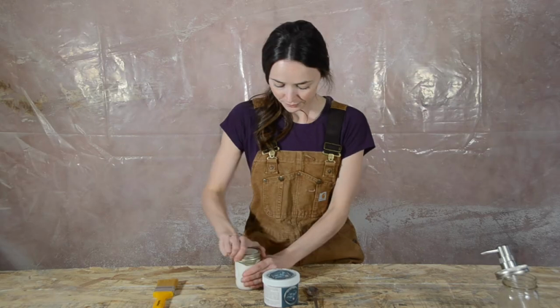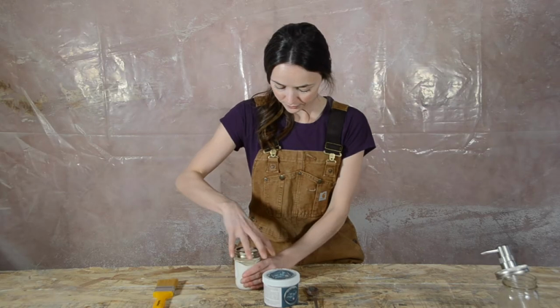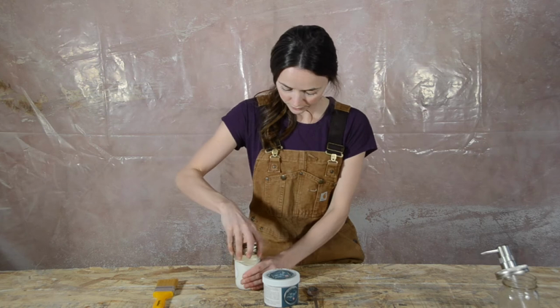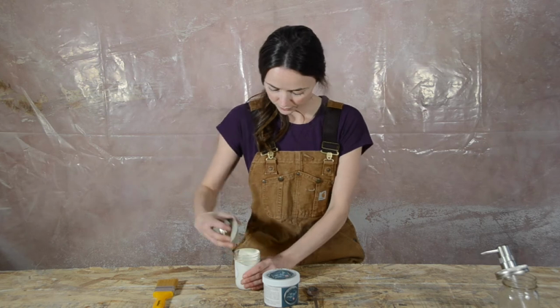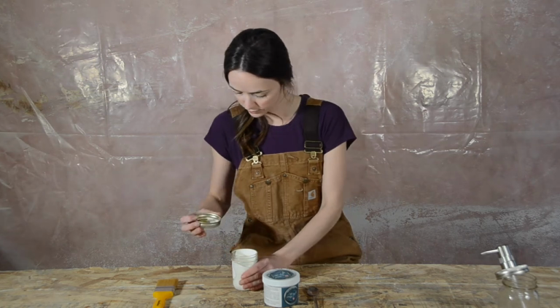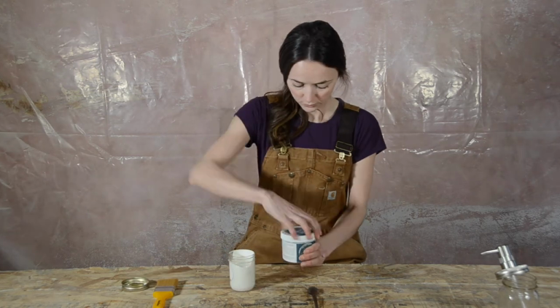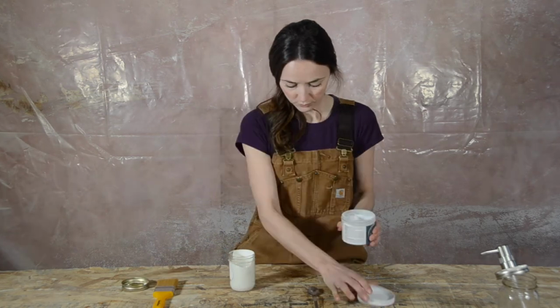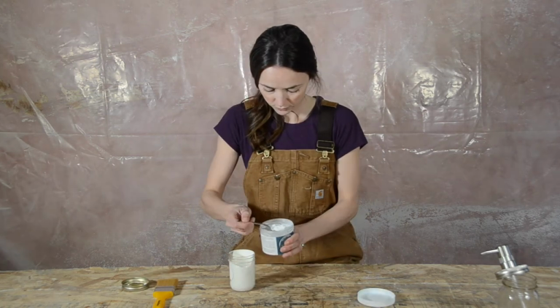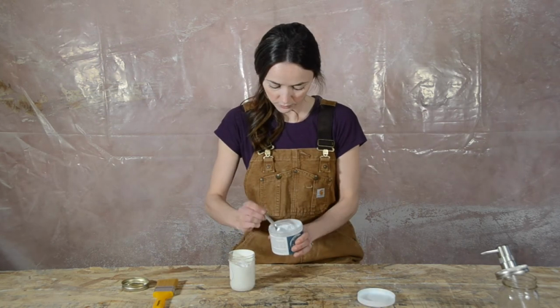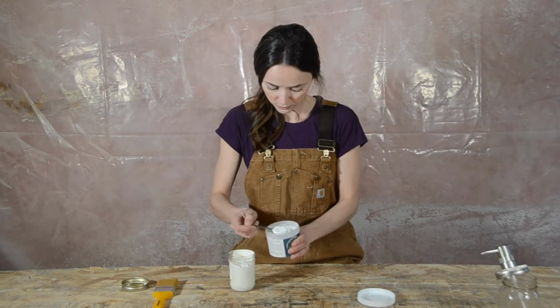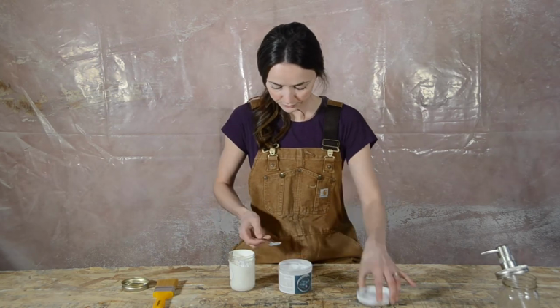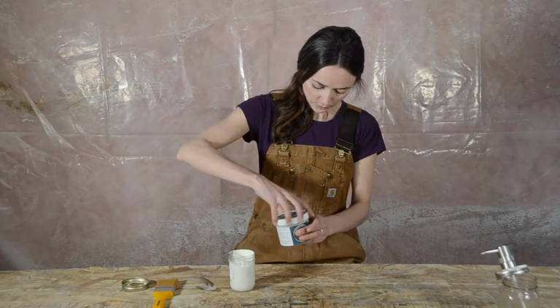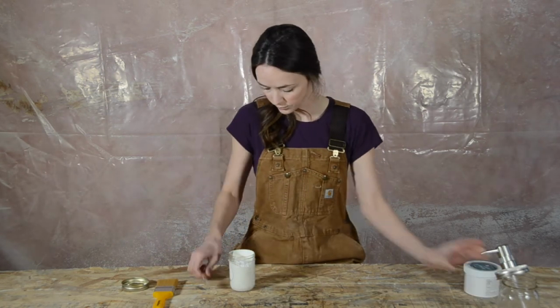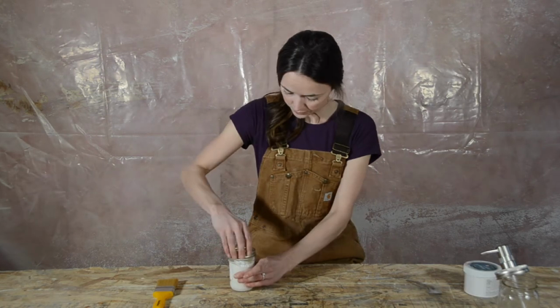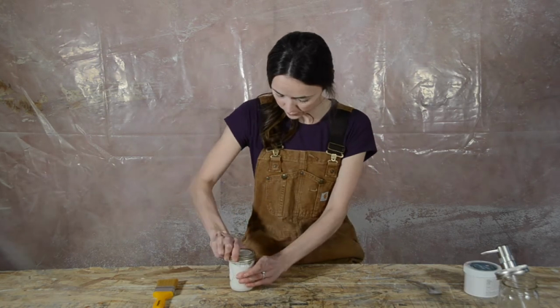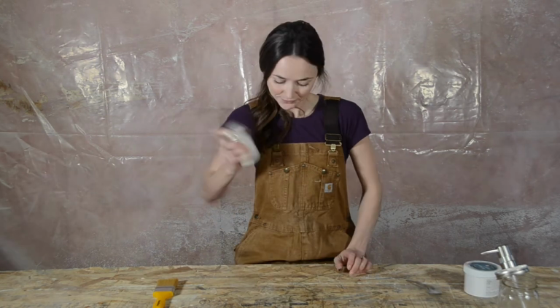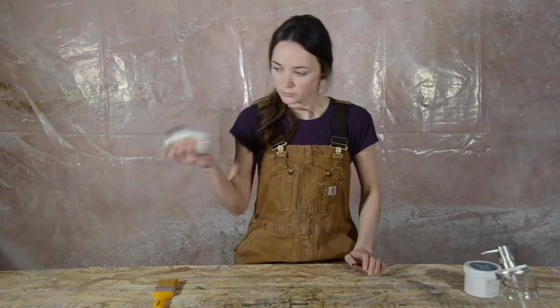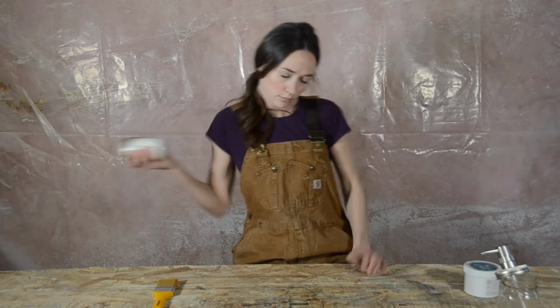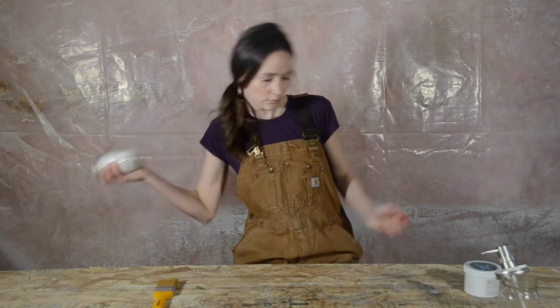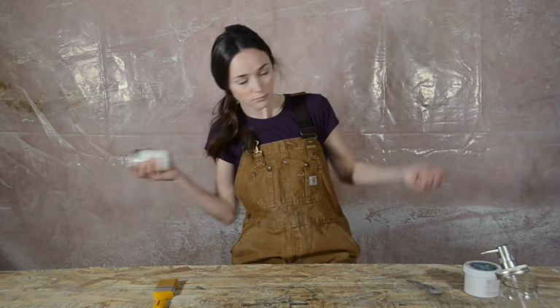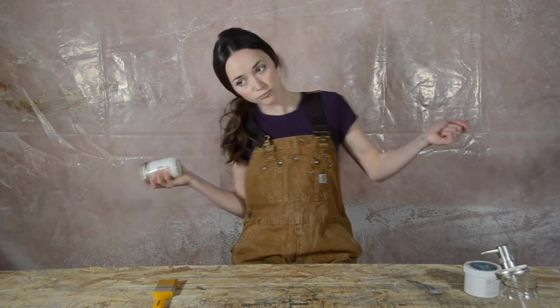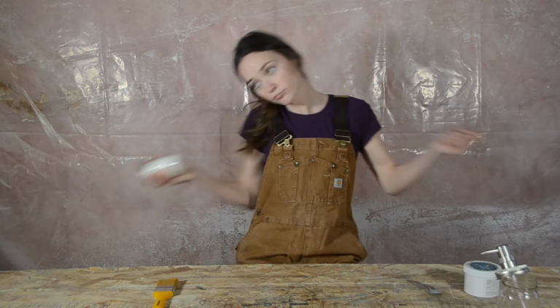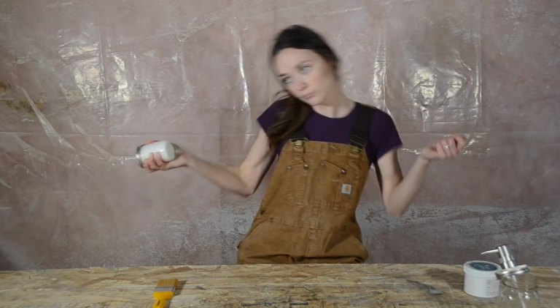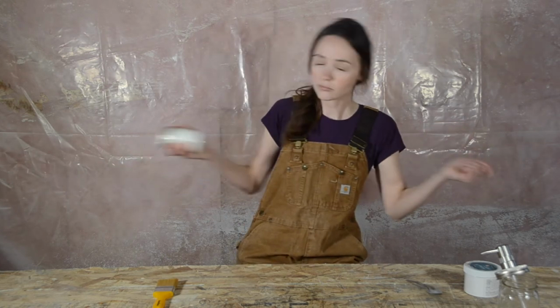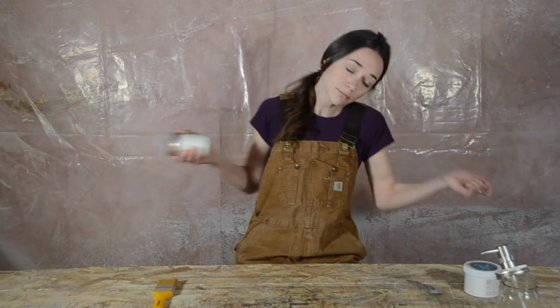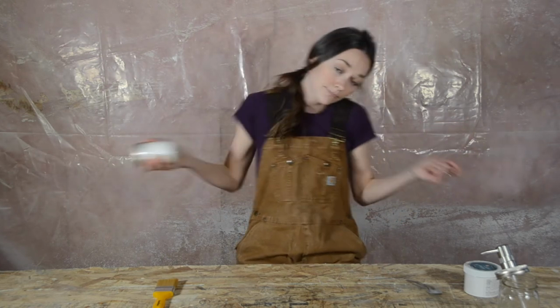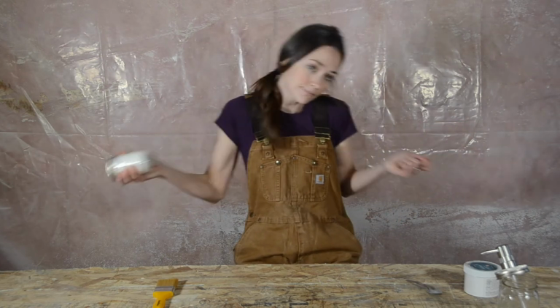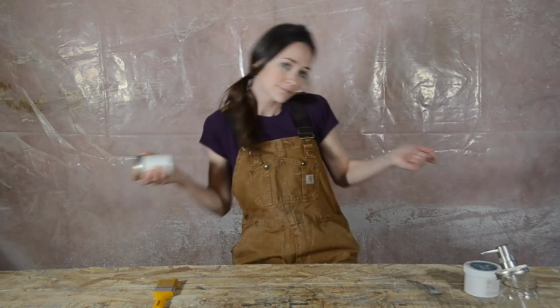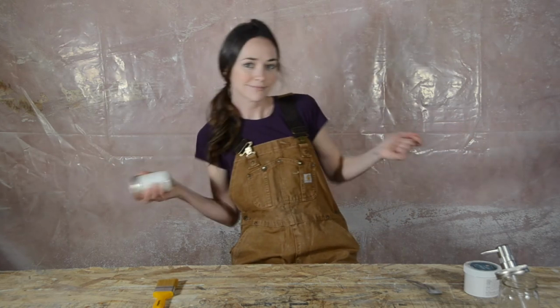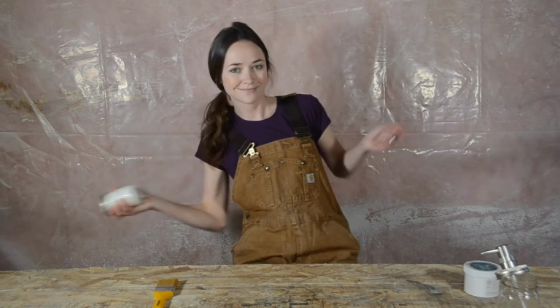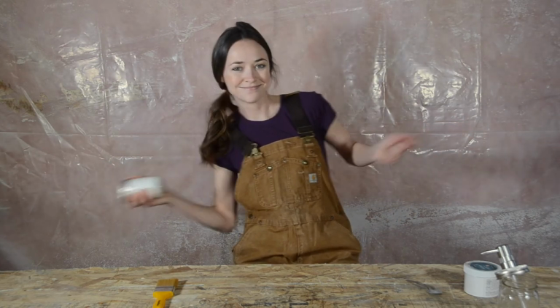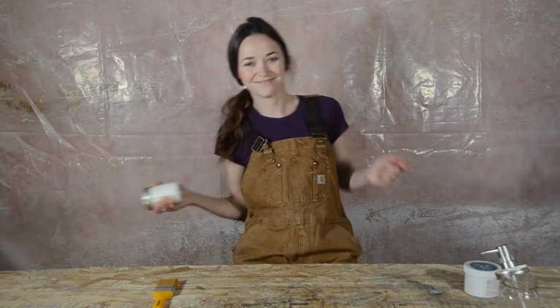The first thing I'm going to do is mix in my chalk paint powder. You can buy premixed colors of chalk paint, but I prefer the powder, and then I can use whatever color paint I want. I put two teaspoons of powder into my jar of paint and shook it up real good.